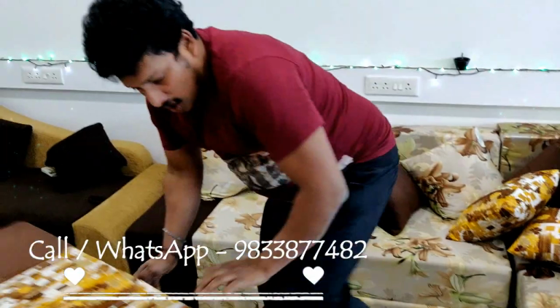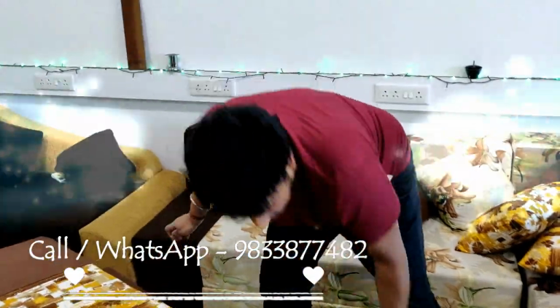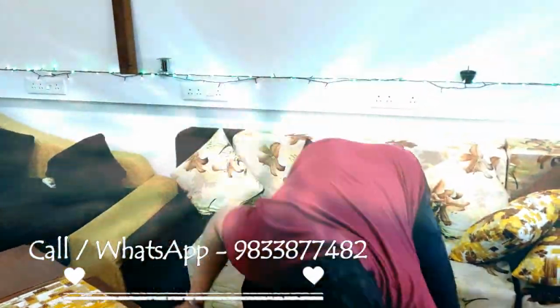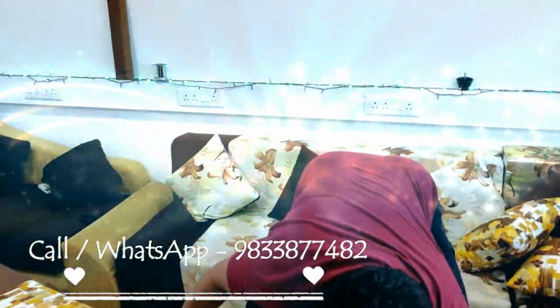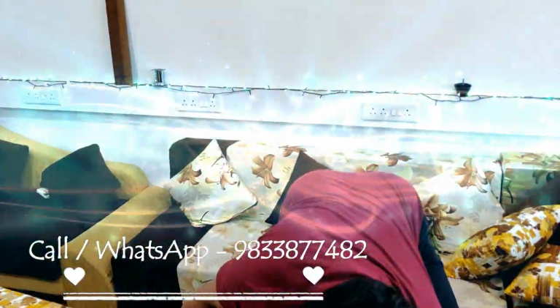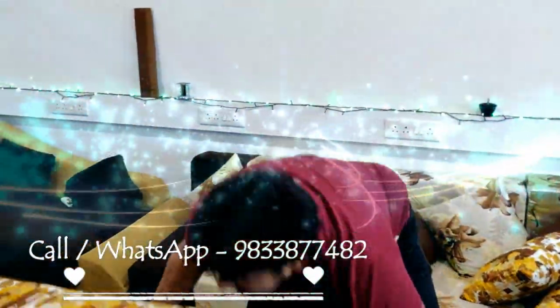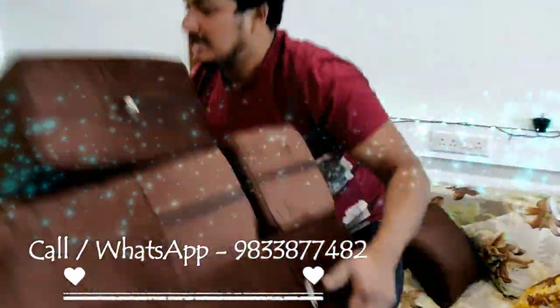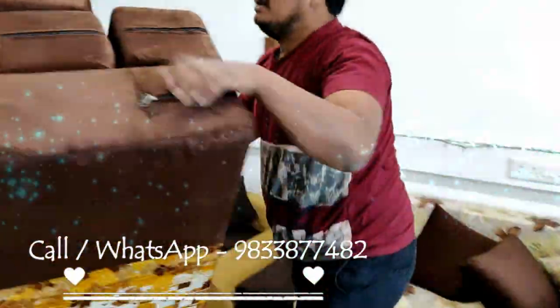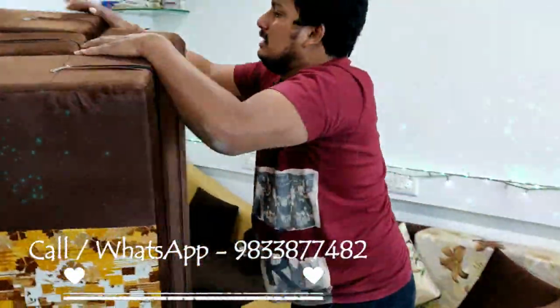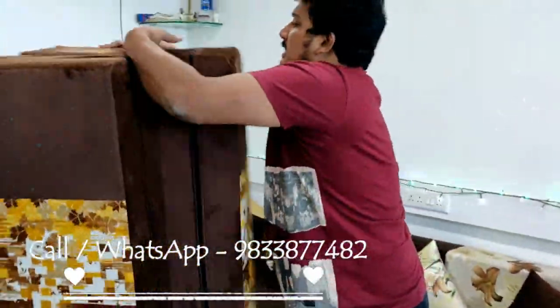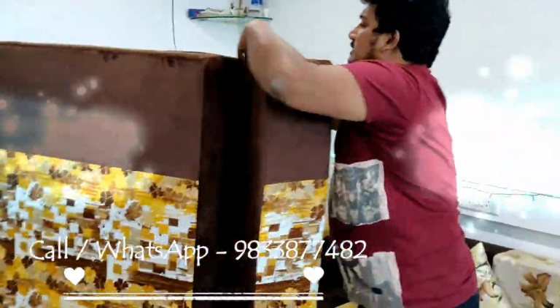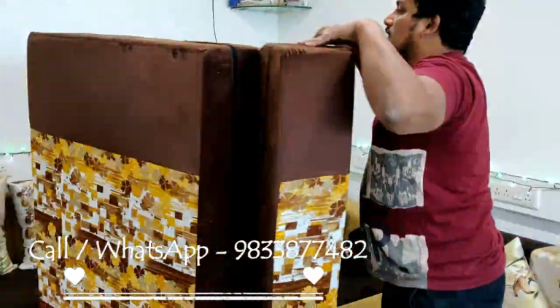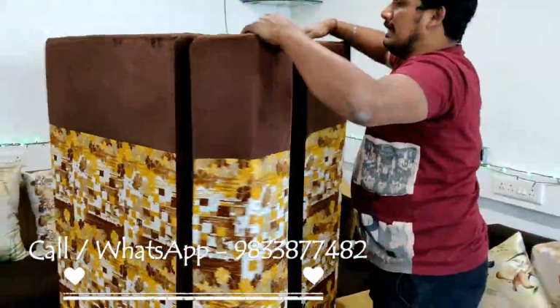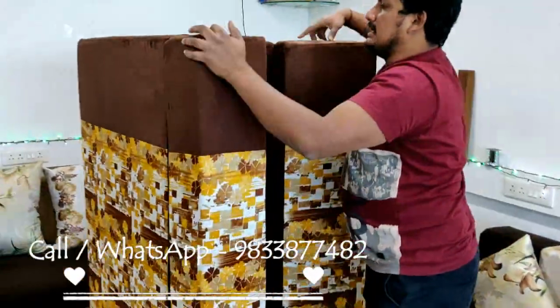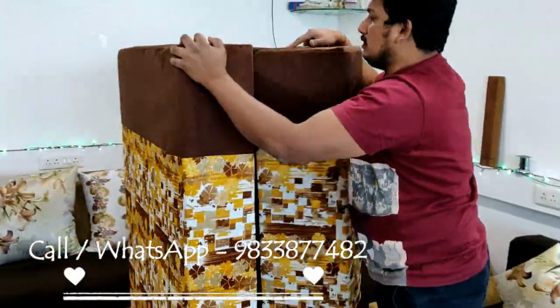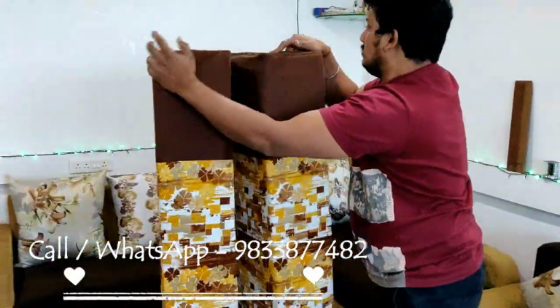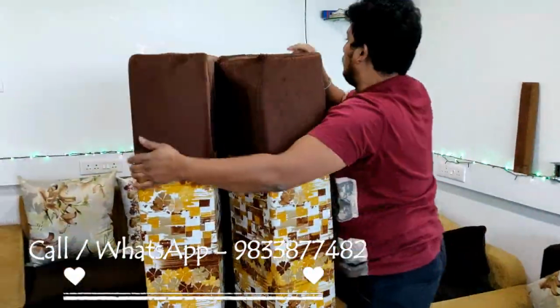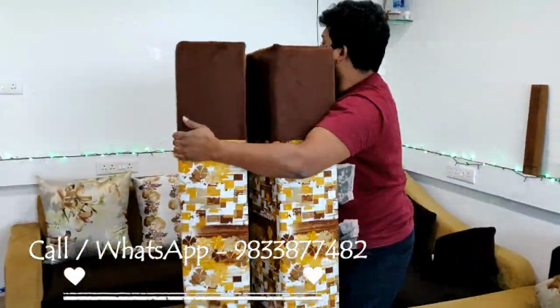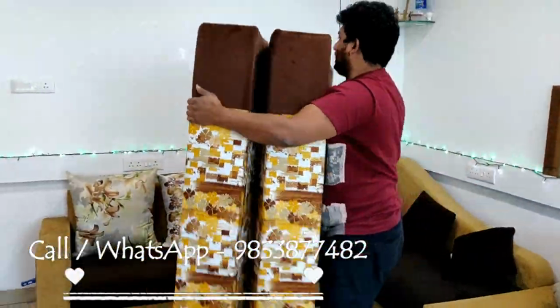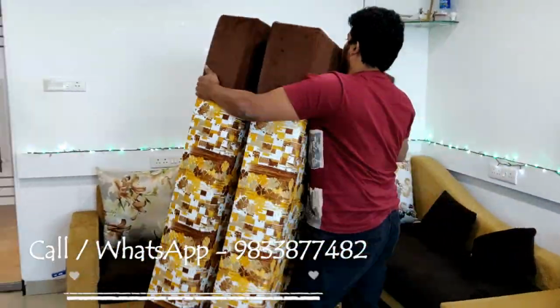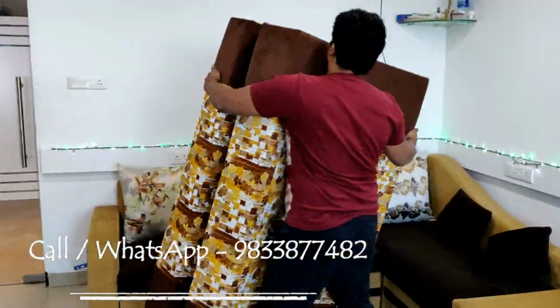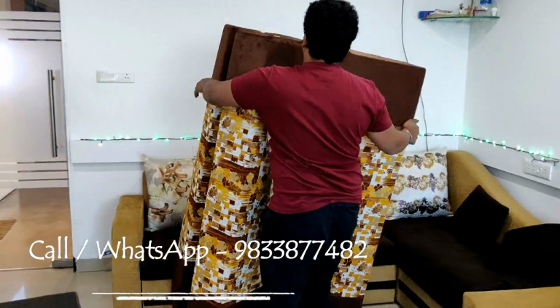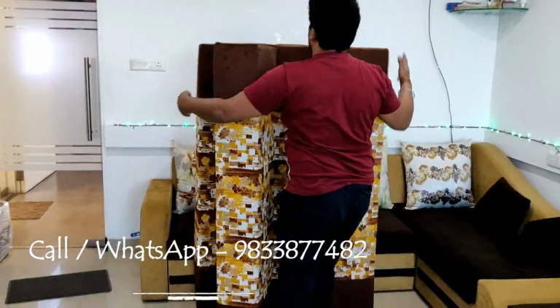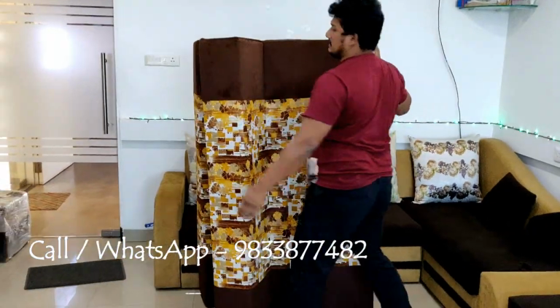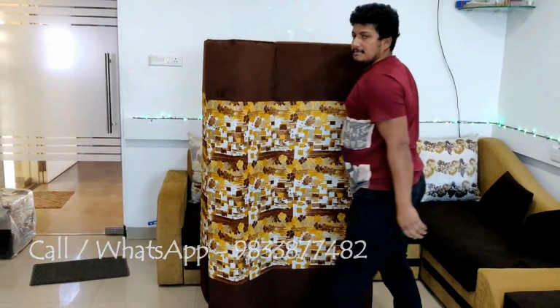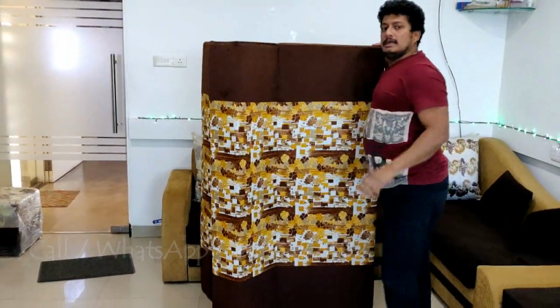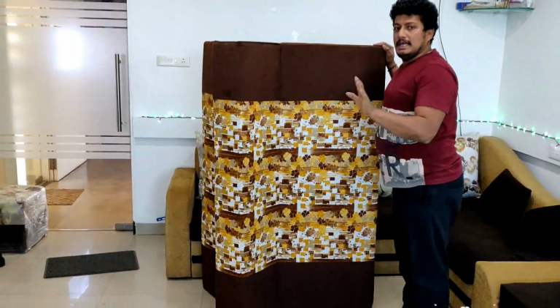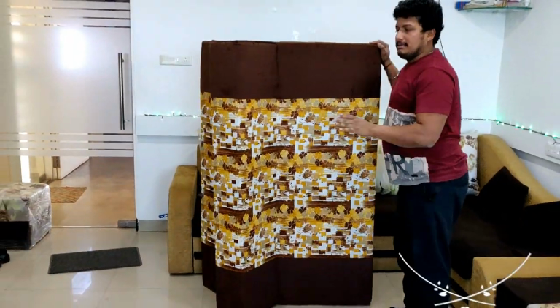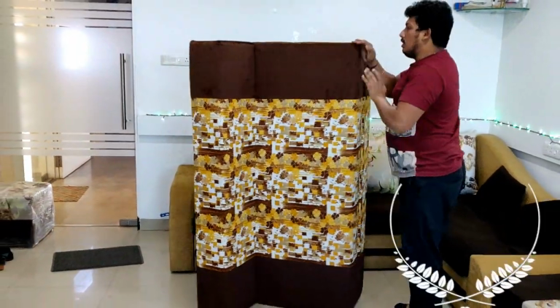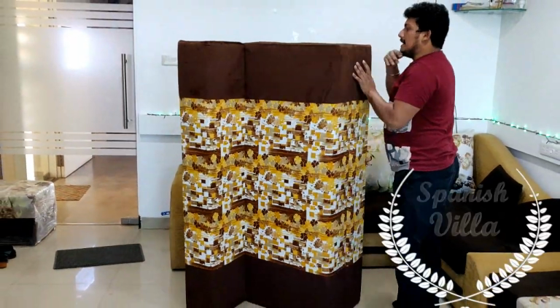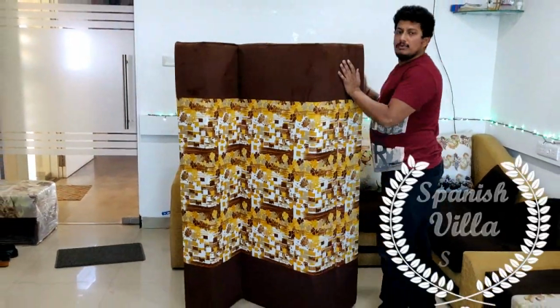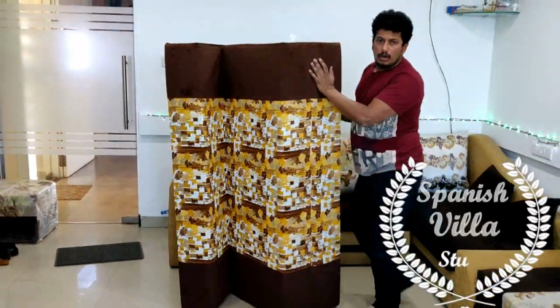Another advantage is that if you don't need the sofa raised, we can sit directly on the floor. Sometimes it functions the same as a floor-level bed.